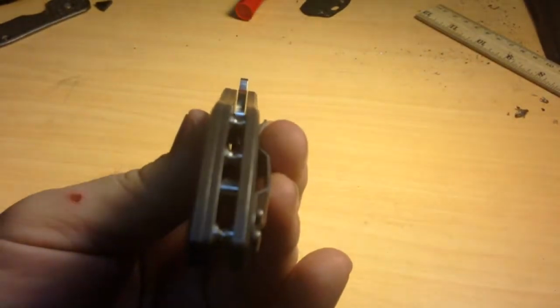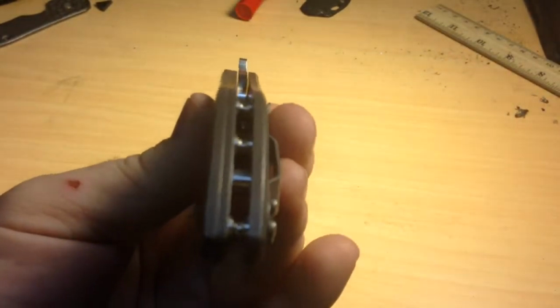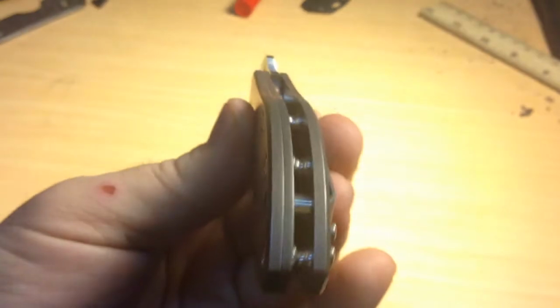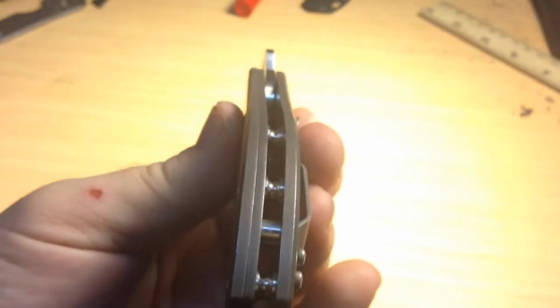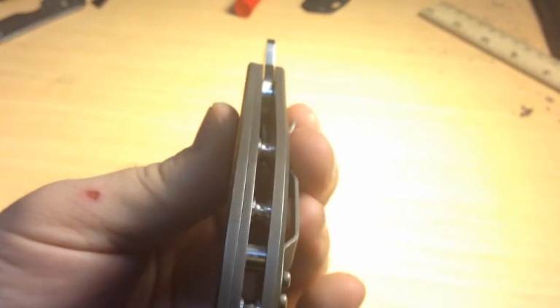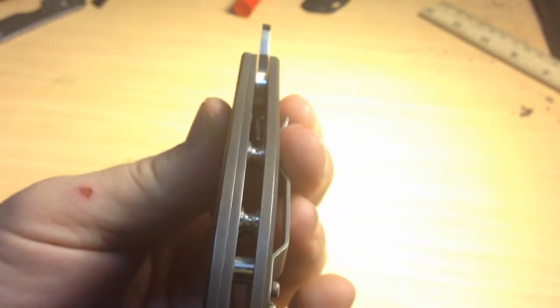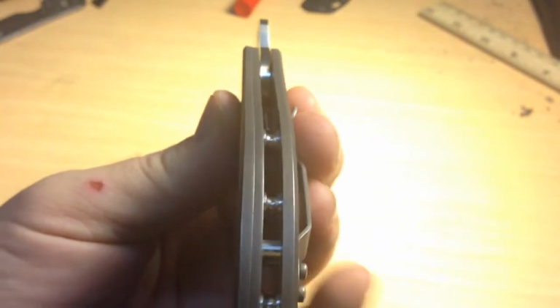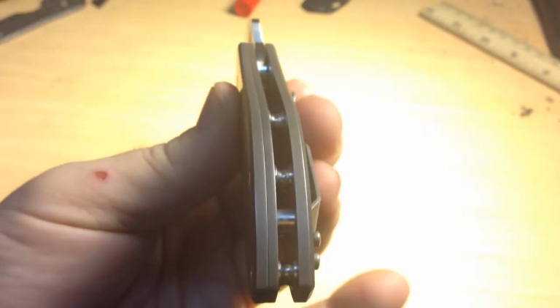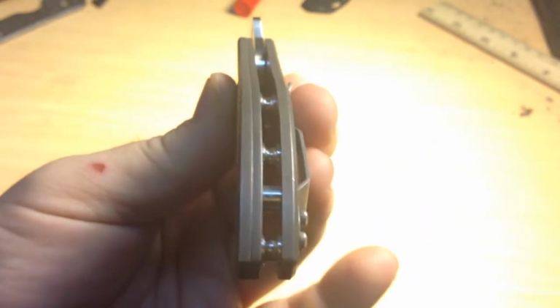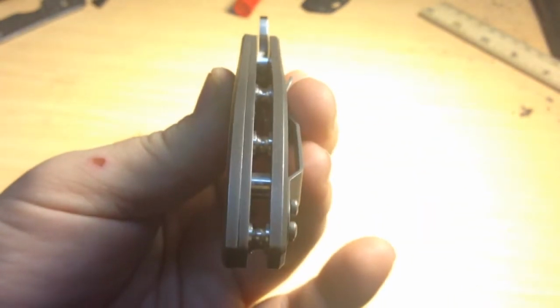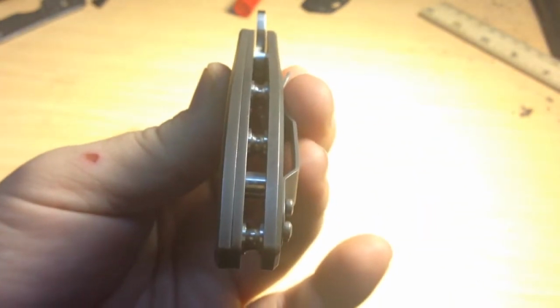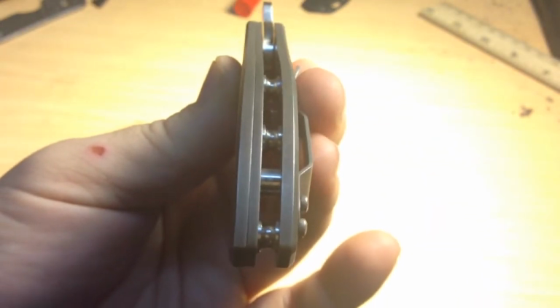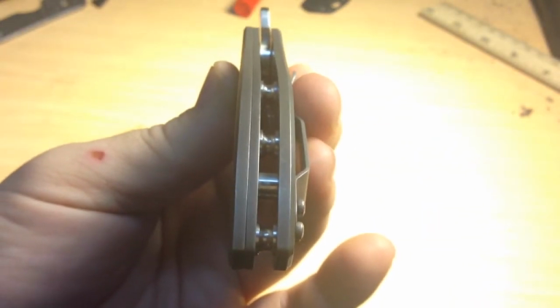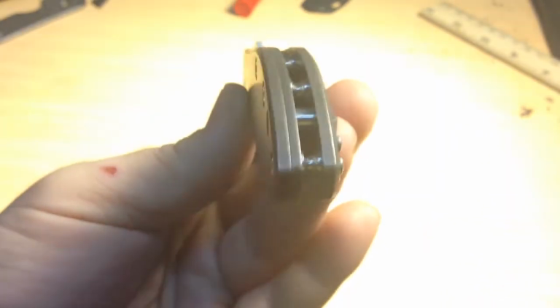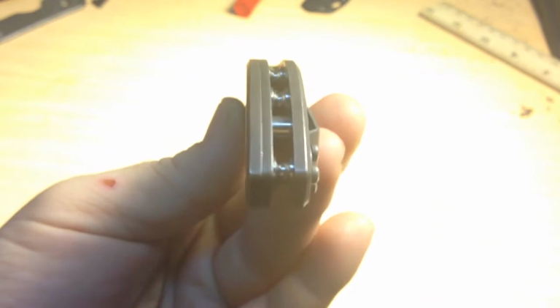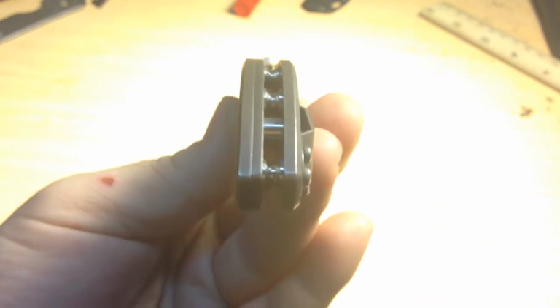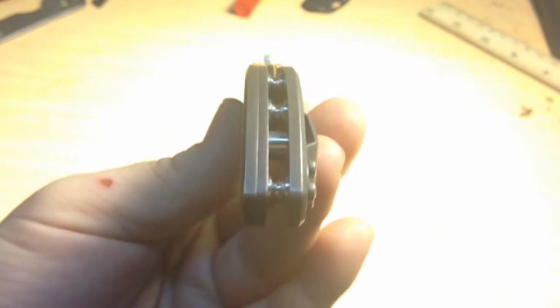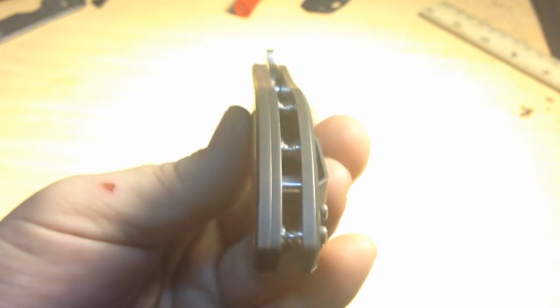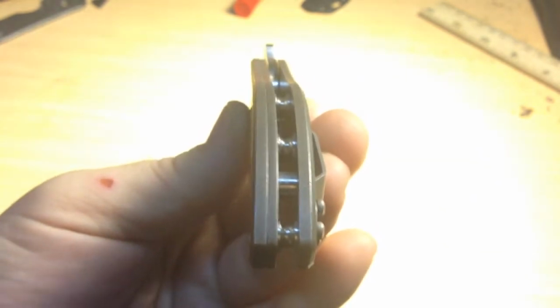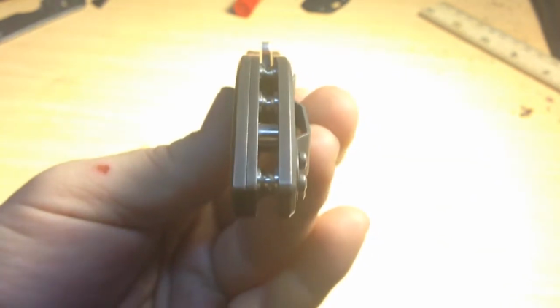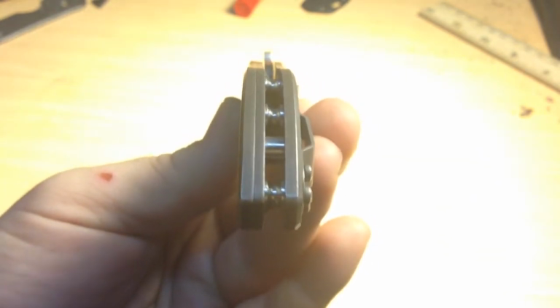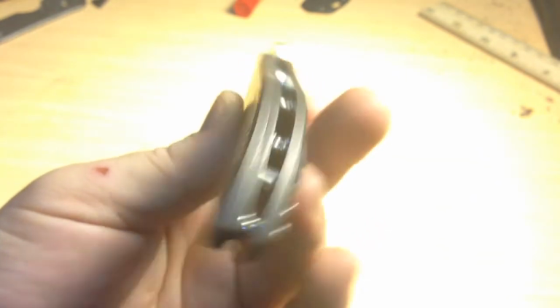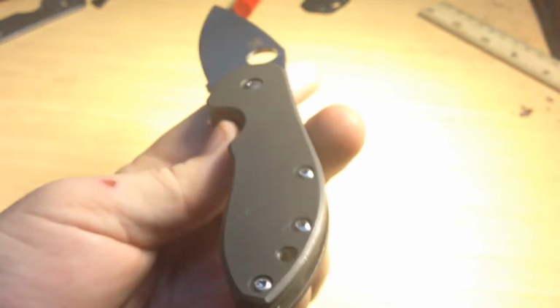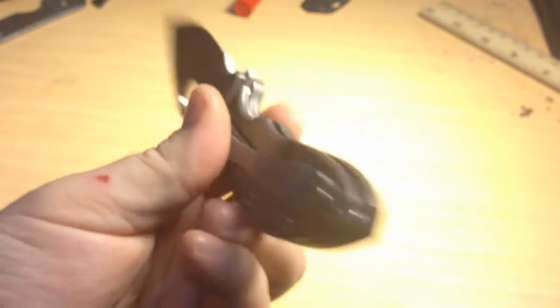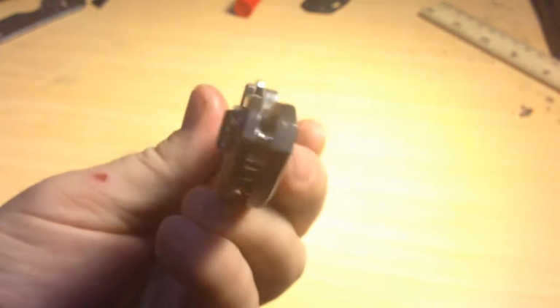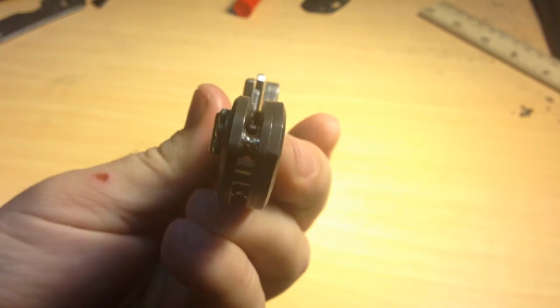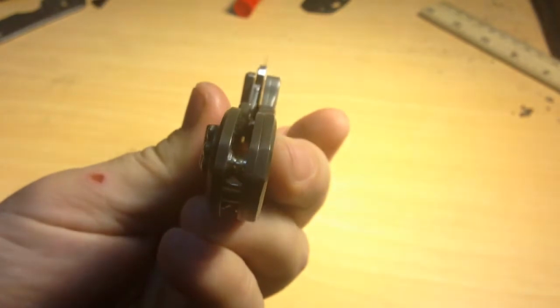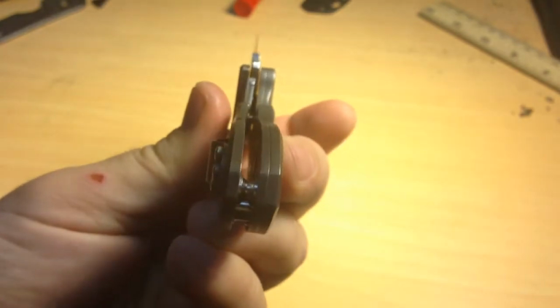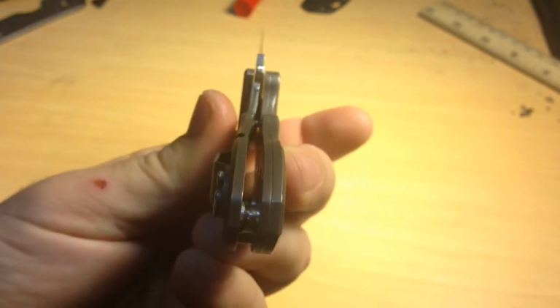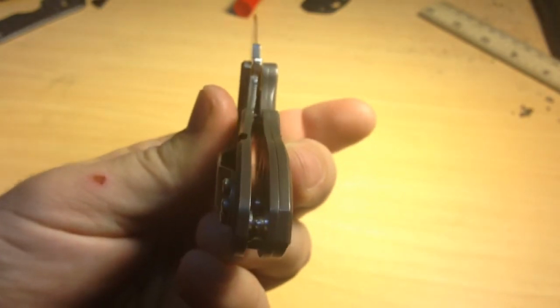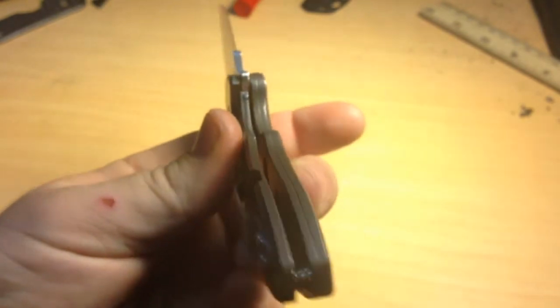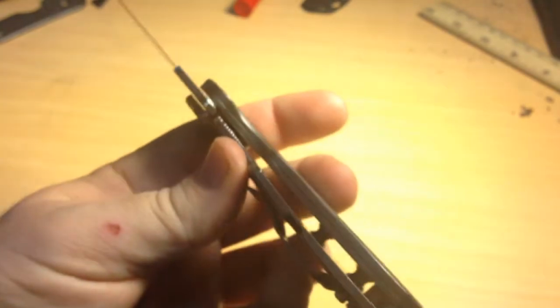I didn't do a liner delete just because this one's on bearings and it's a little bit difficult to accomplish that without the right tools. But as you can see, profile-wise it turned out perfect — it's dead on in every single aspect.